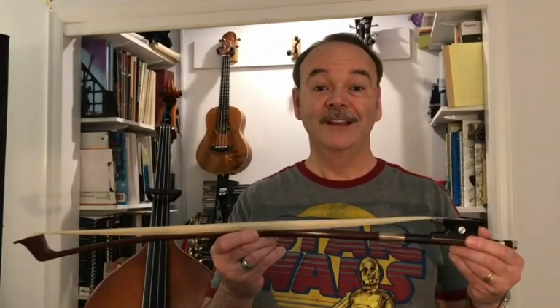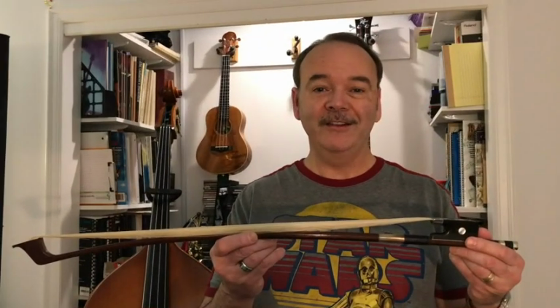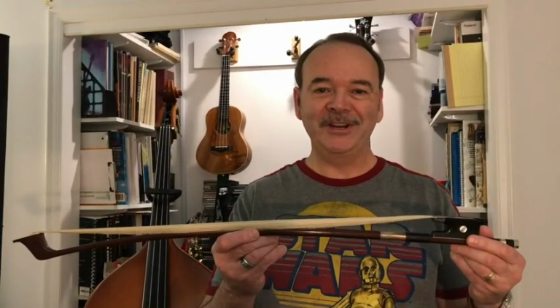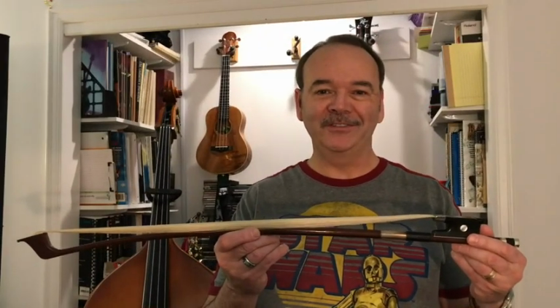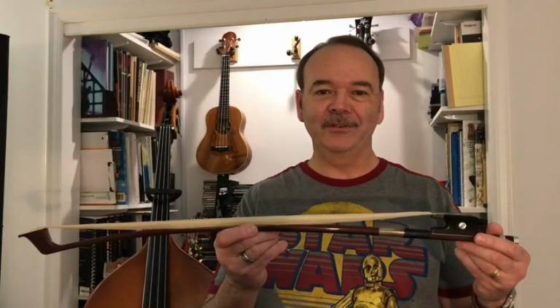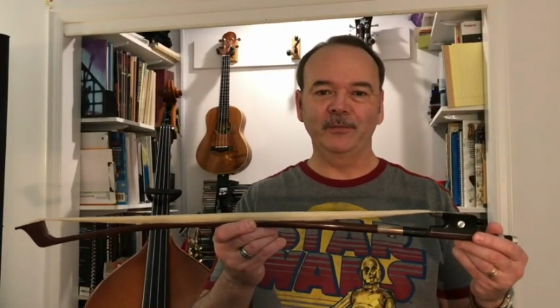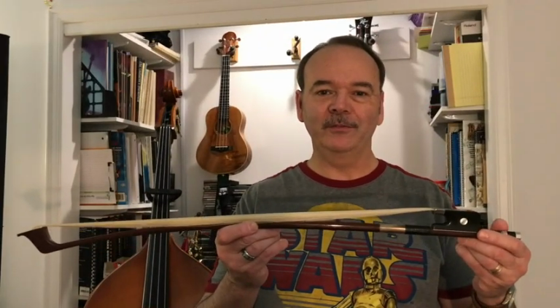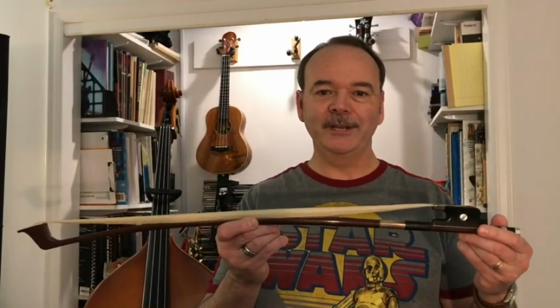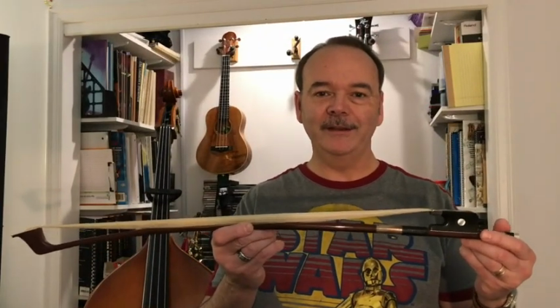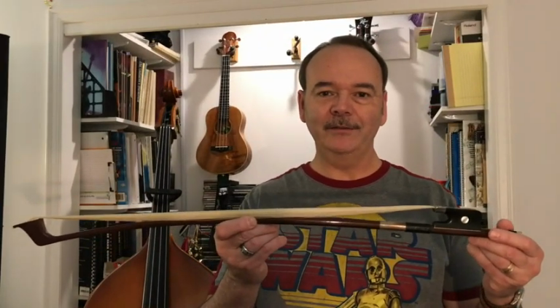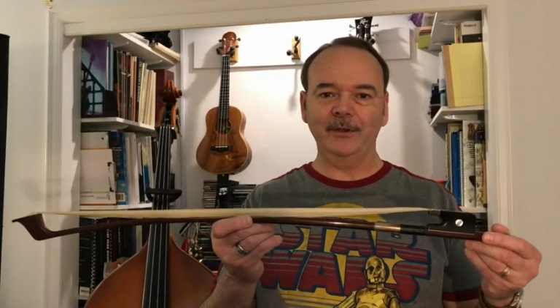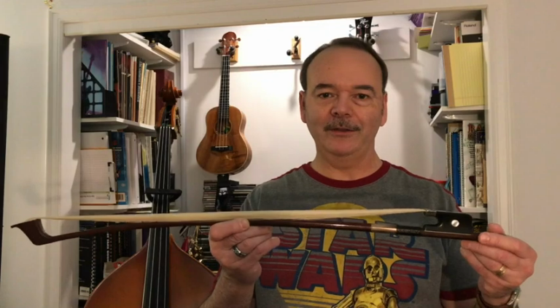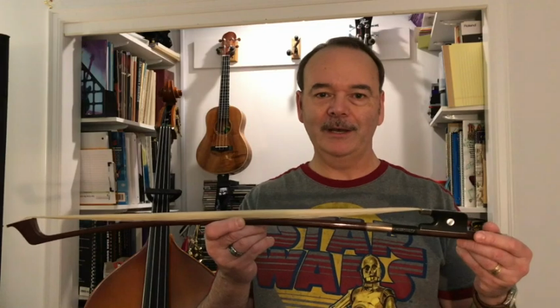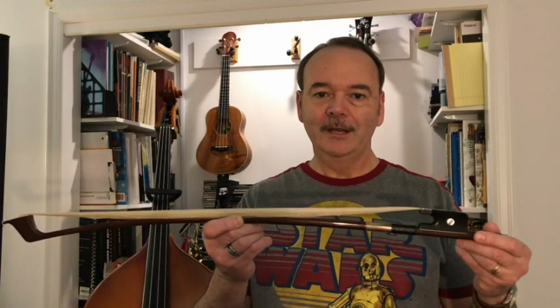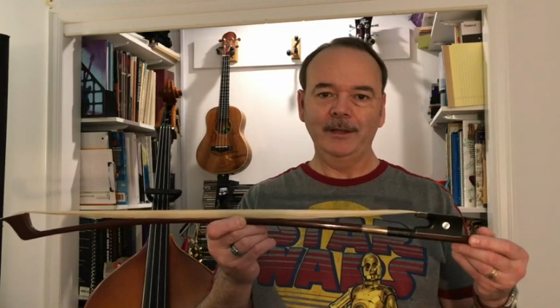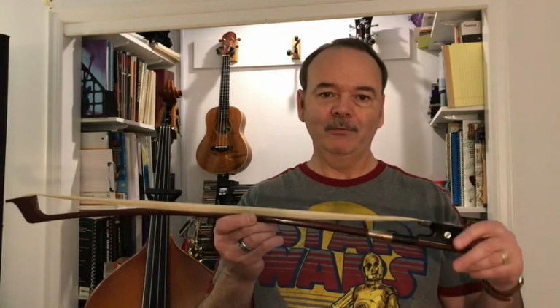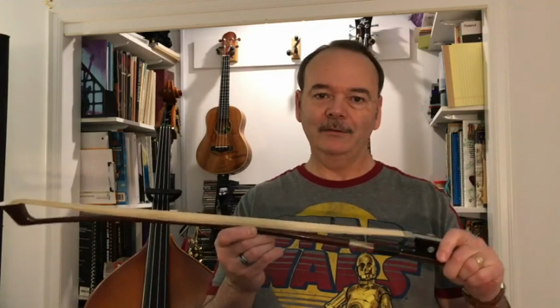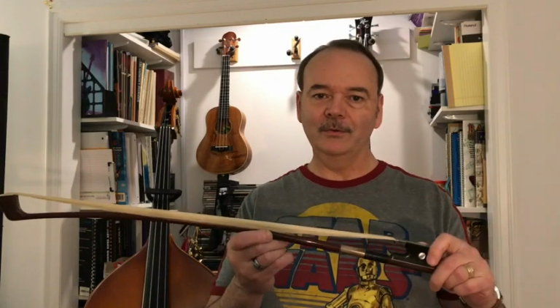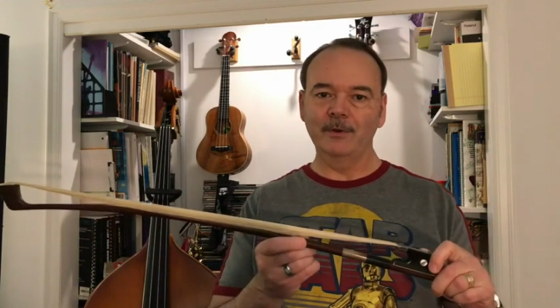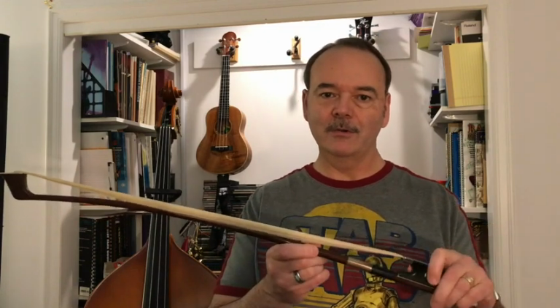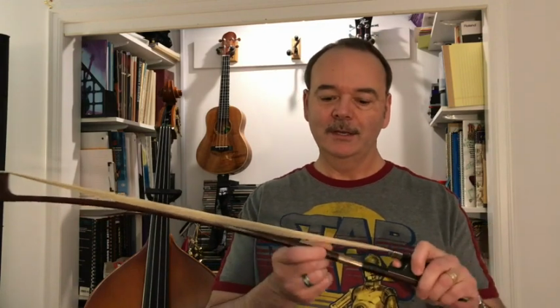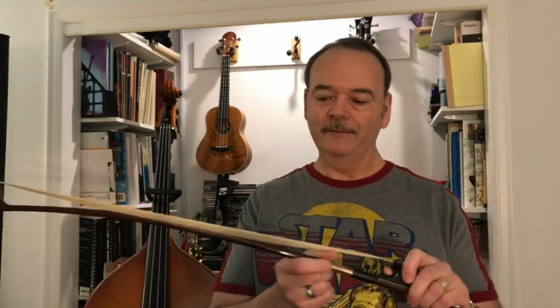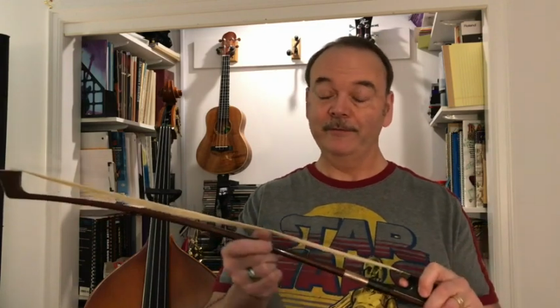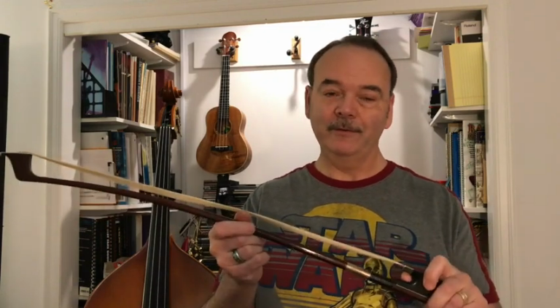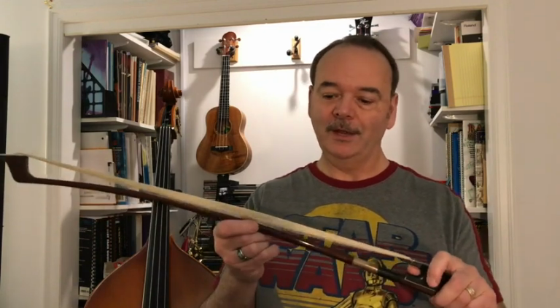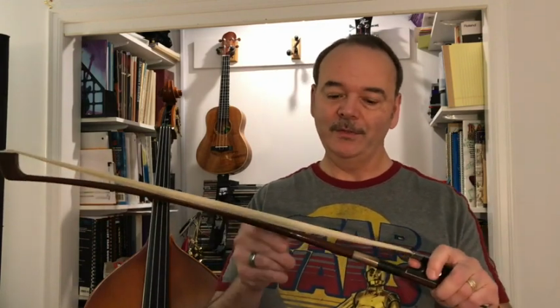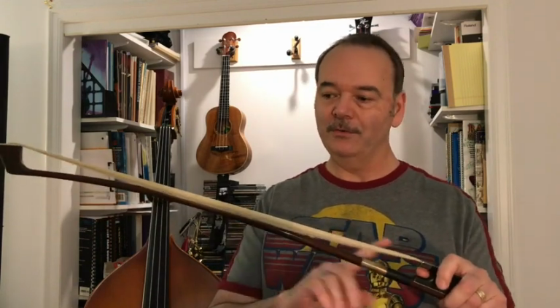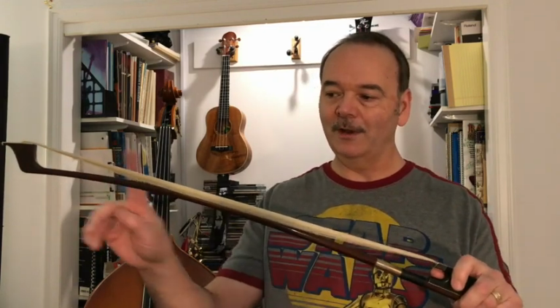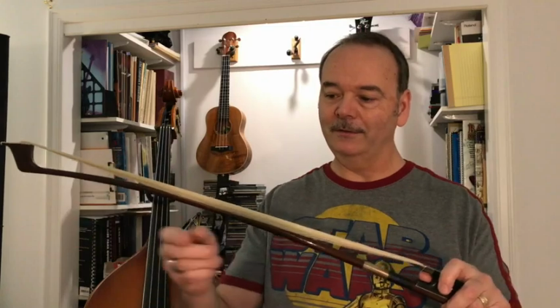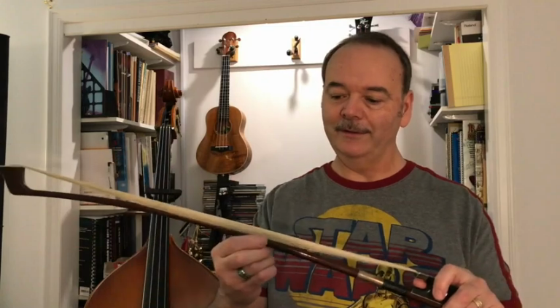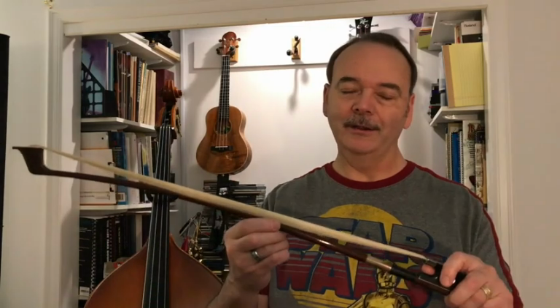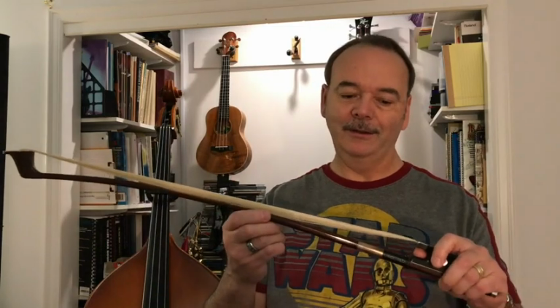Hi everybody, this is Chris from ChristopherJ.net. Today we're going to talk about applying rosin to a bow for the very first time when there's no rosin on the hair at all.